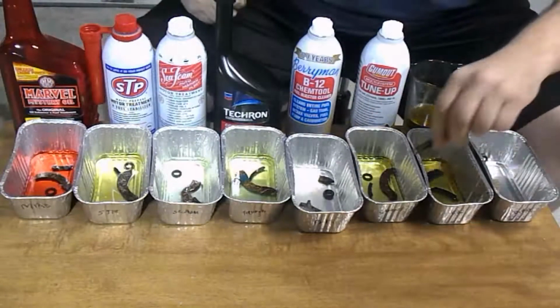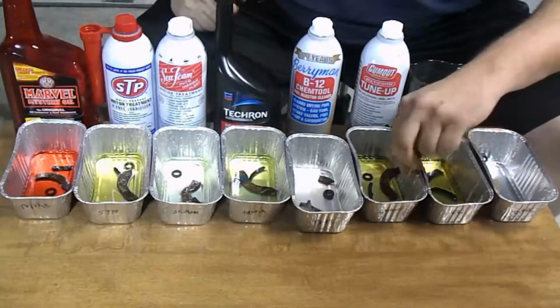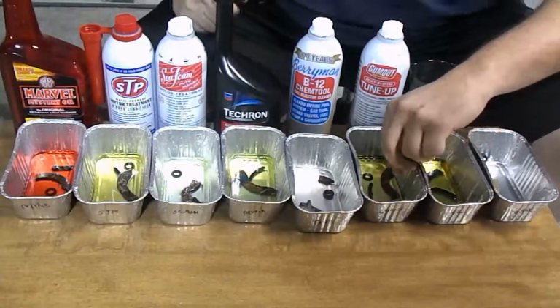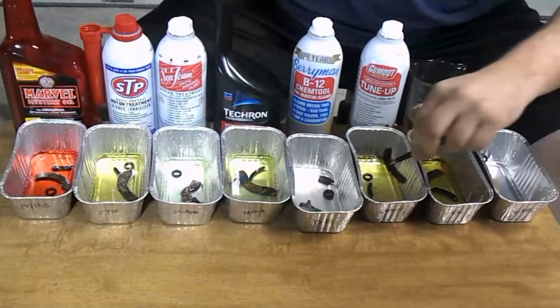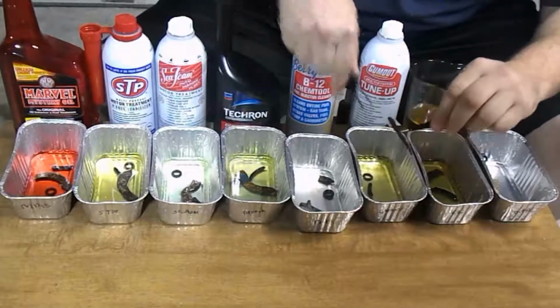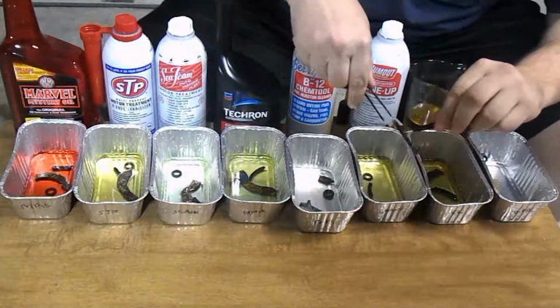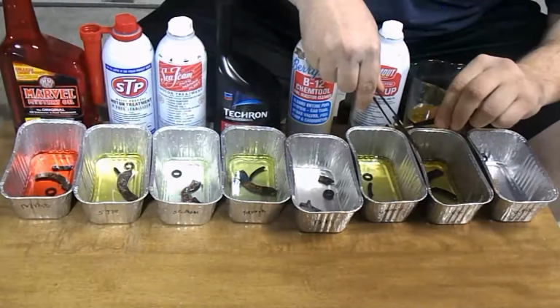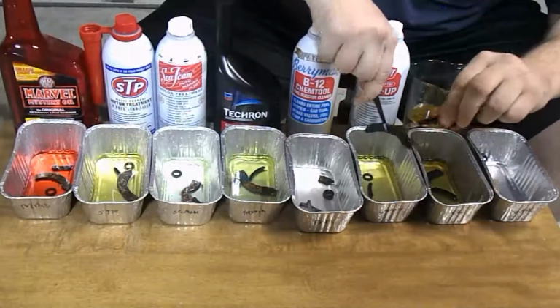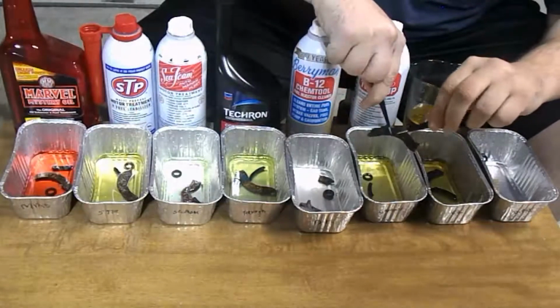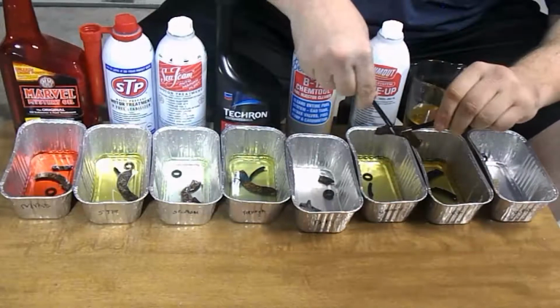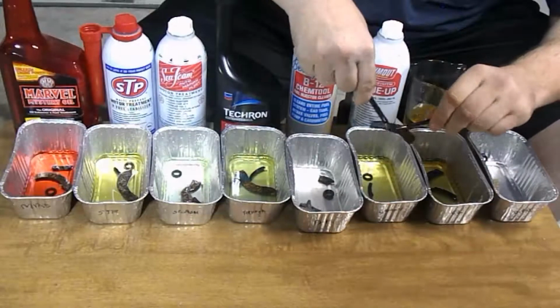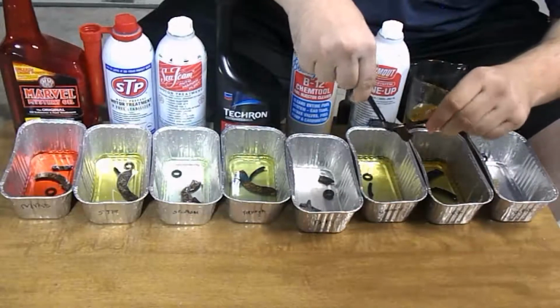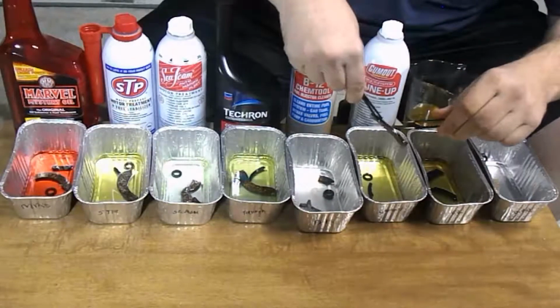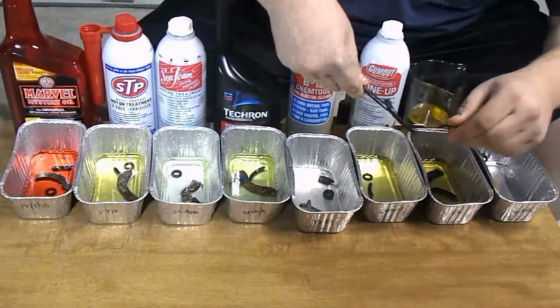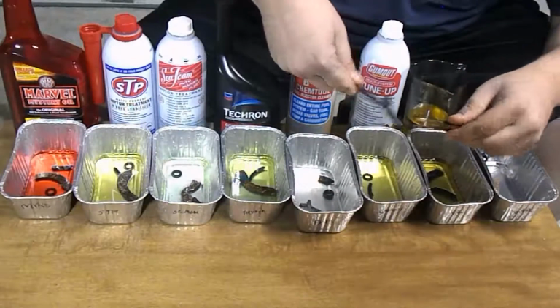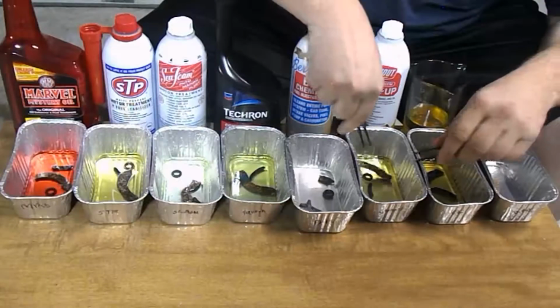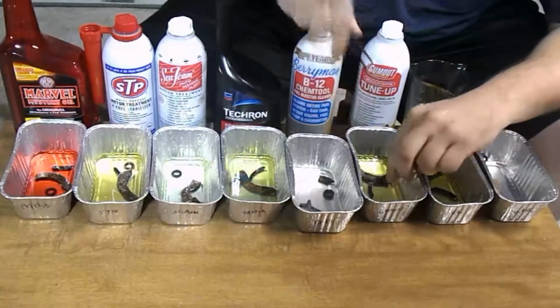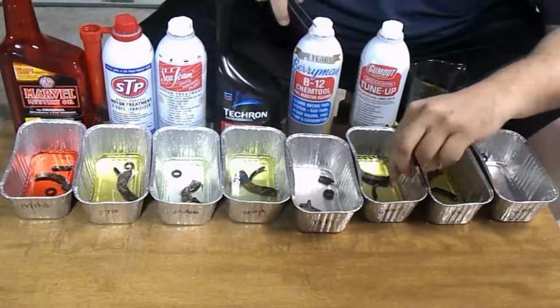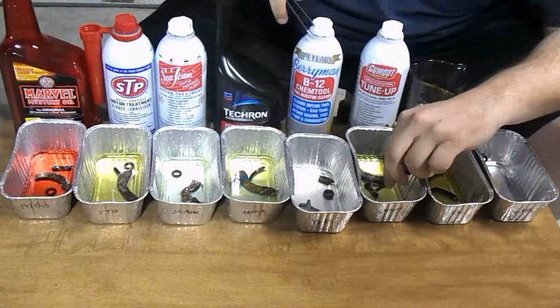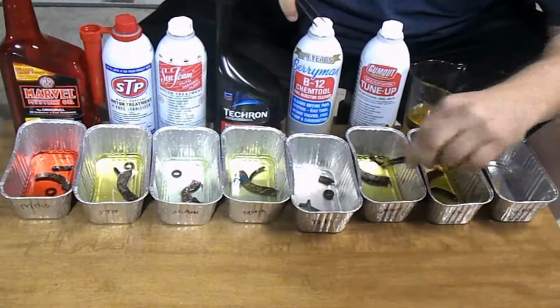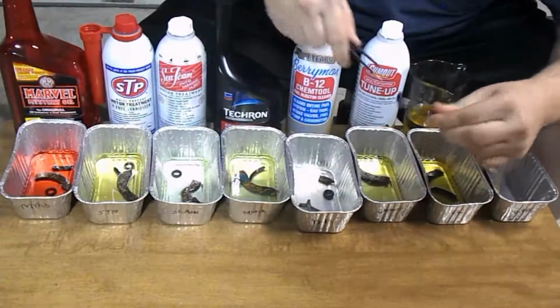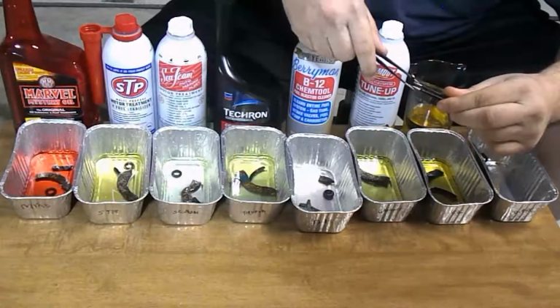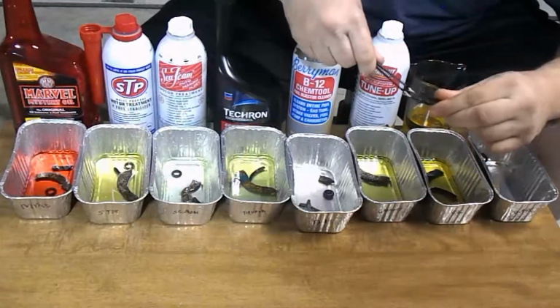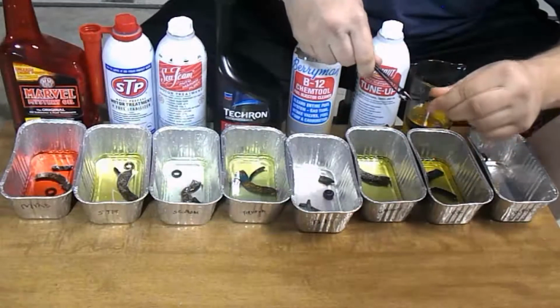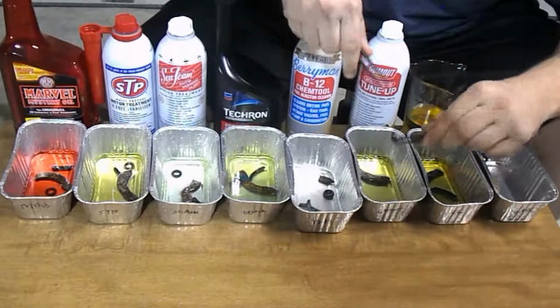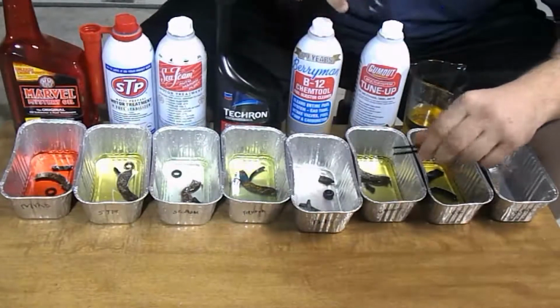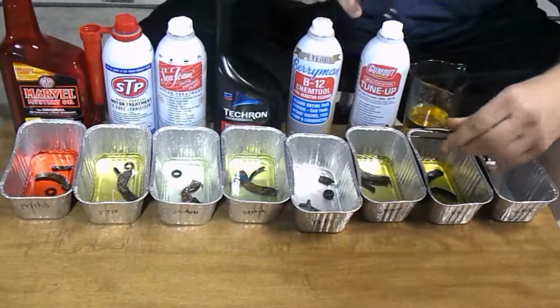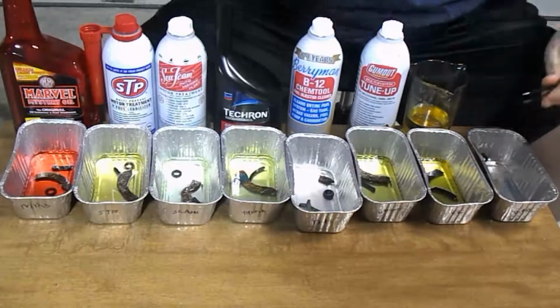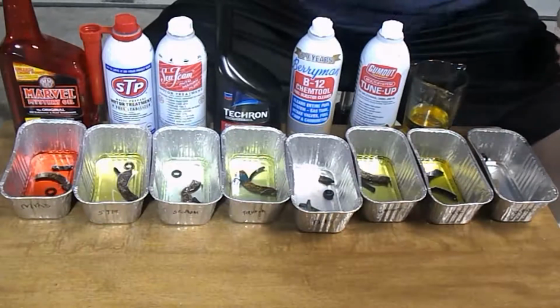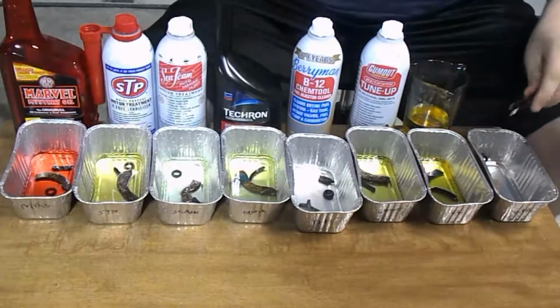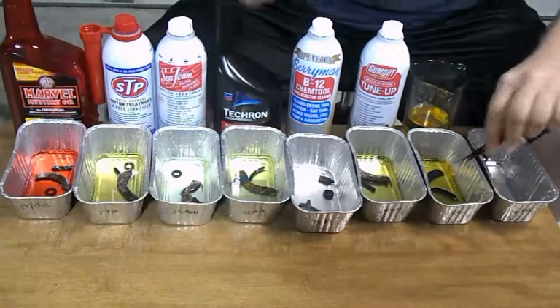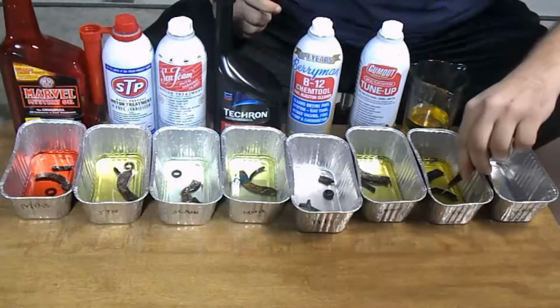On to the Gum Out. It doesn't look like there's any damage from before. They don't look like anything's swollen — they all look about the same like they should. I would say Gum Out should be pretty safe on your gaskets.